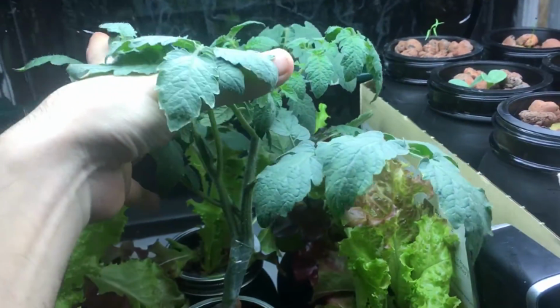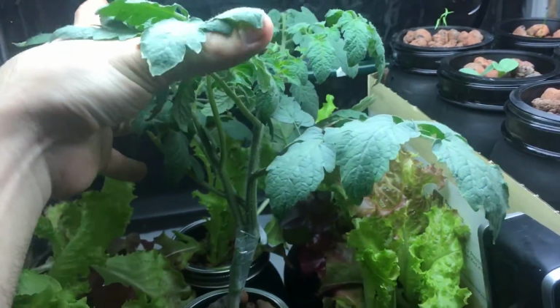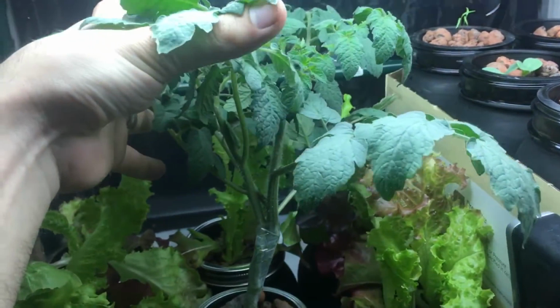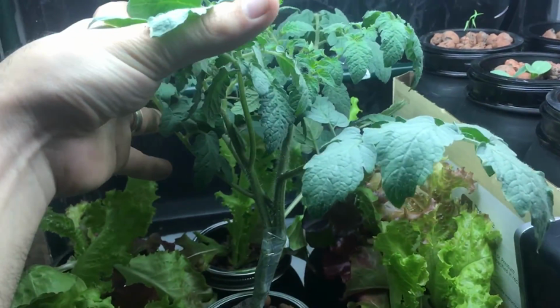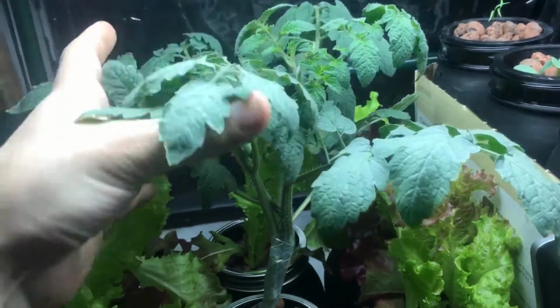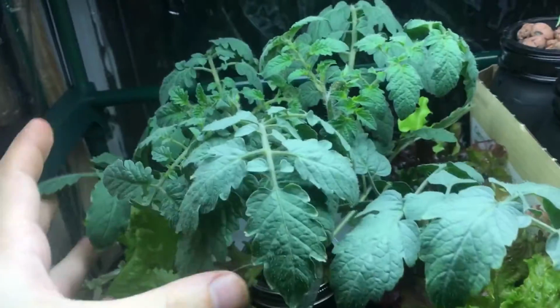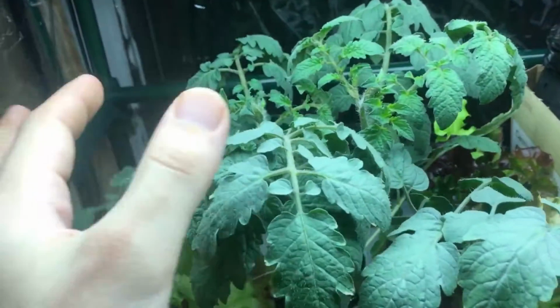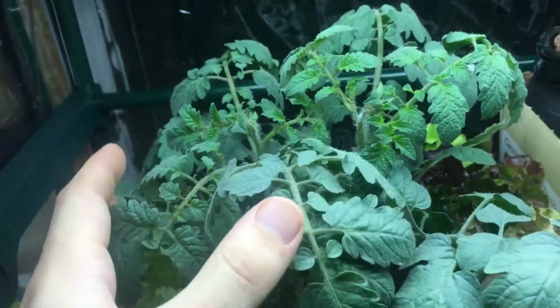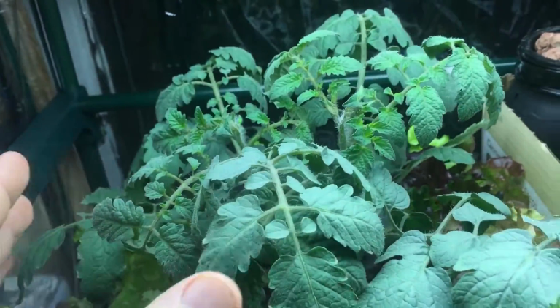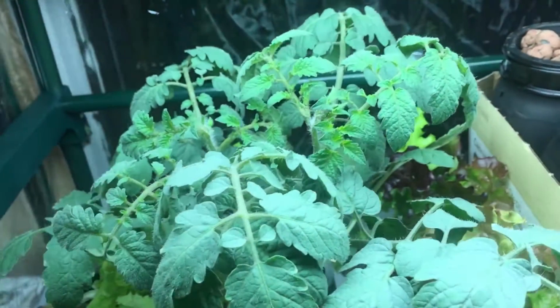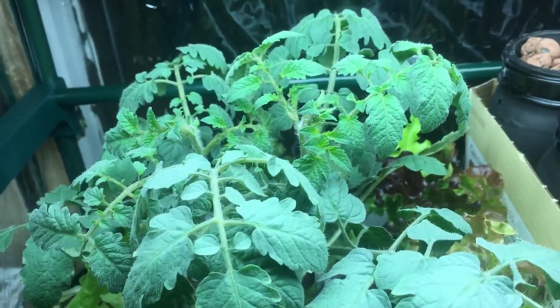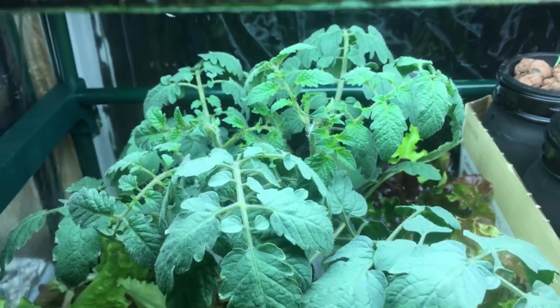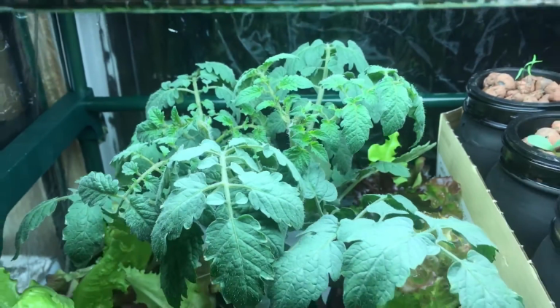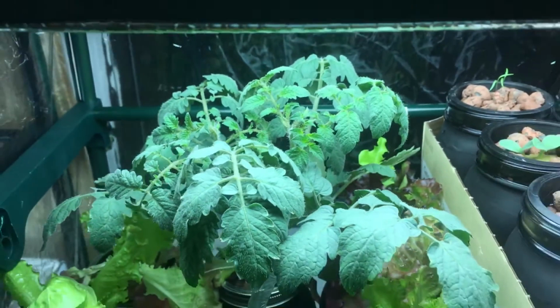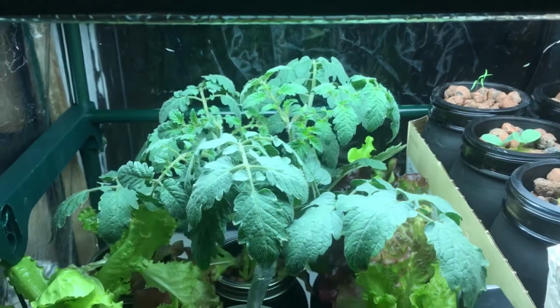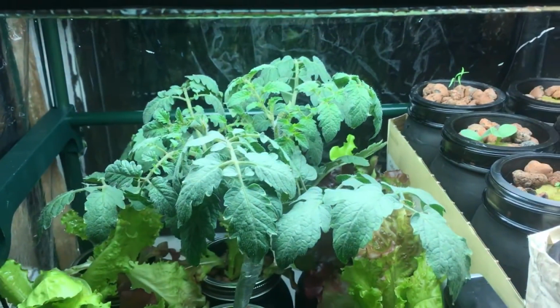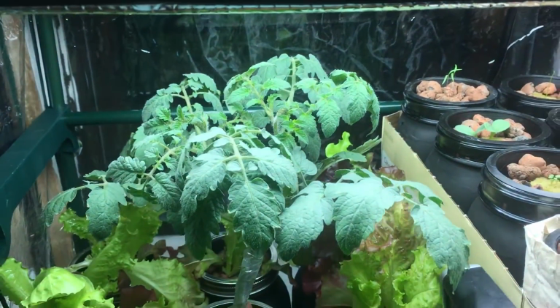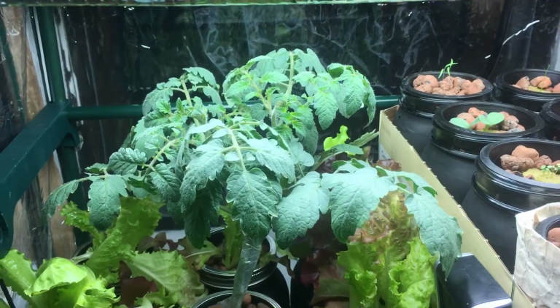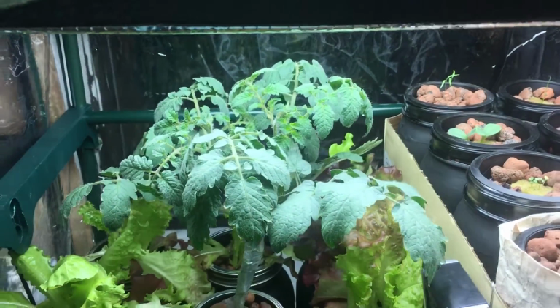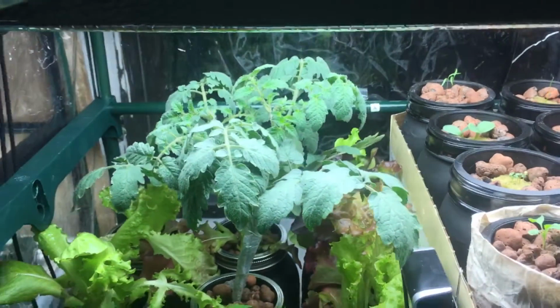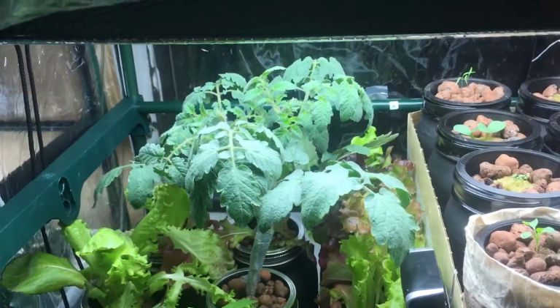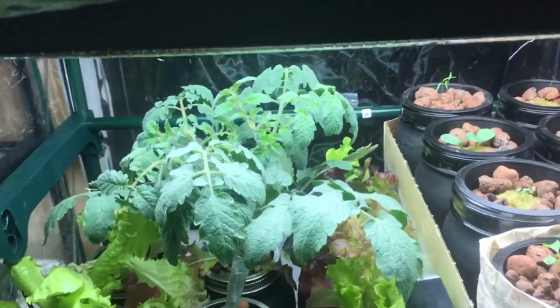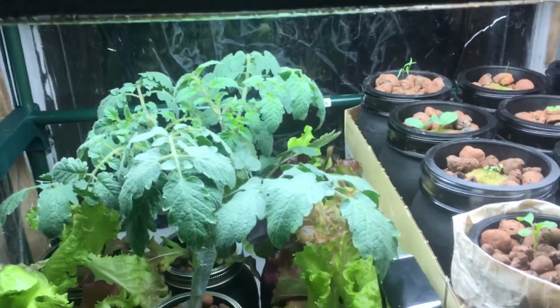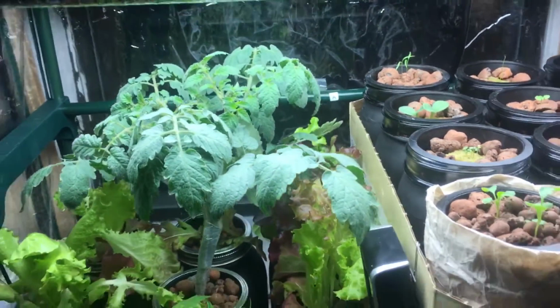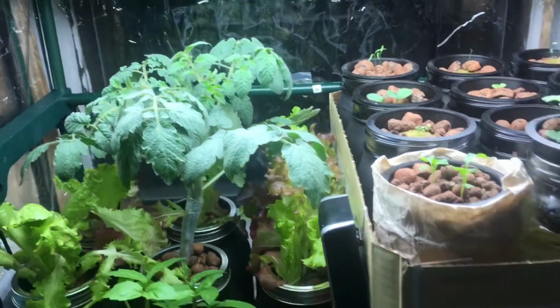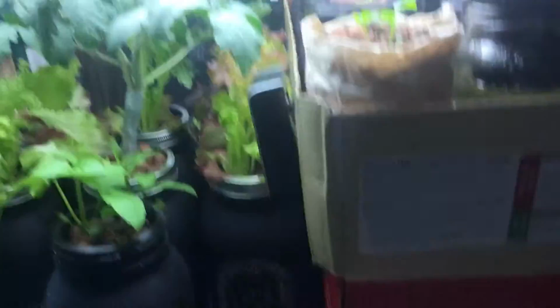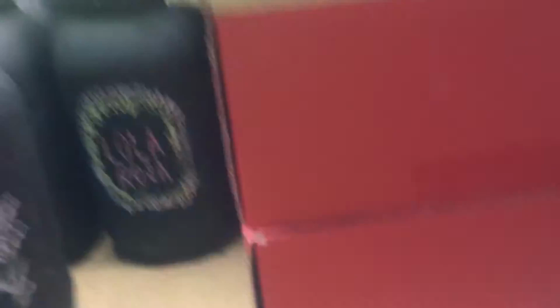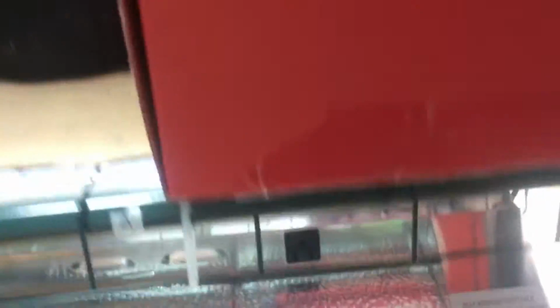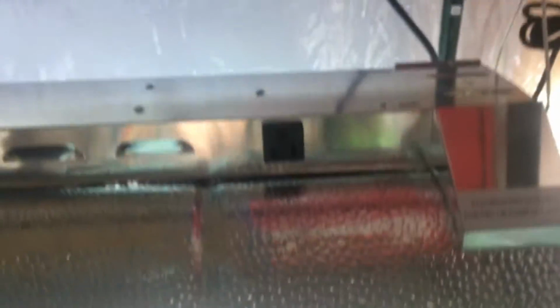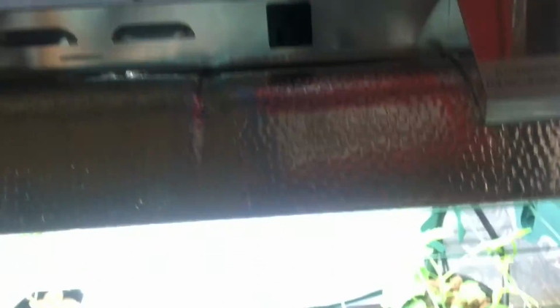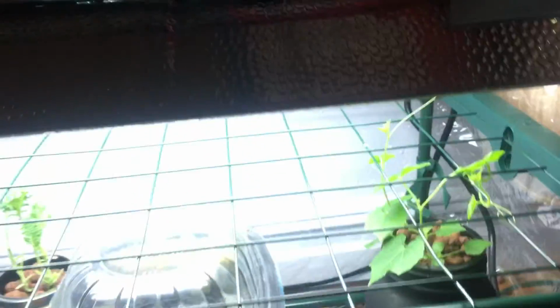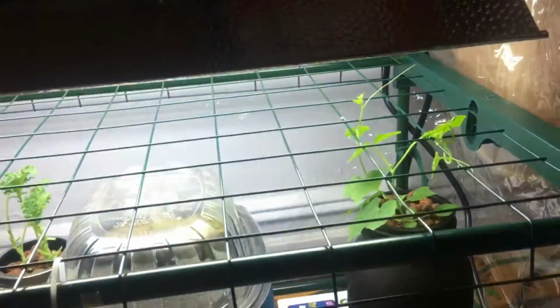Hopefully in about a month I should have nice big beautiful tomatoes to show. And just to give you guys a quick little tease about what's to come if we go down to my lower level here.